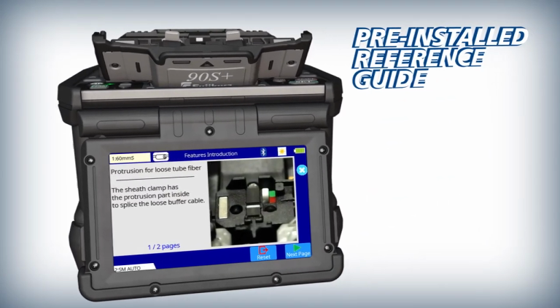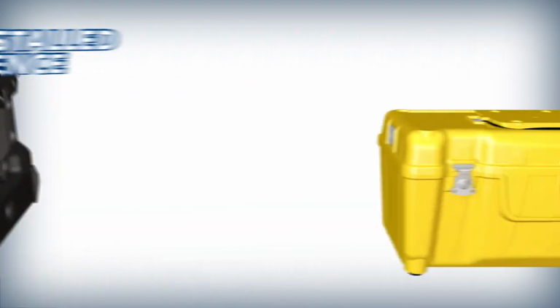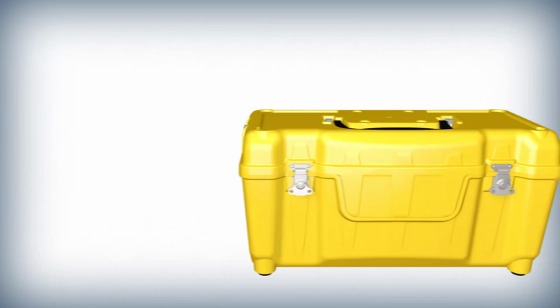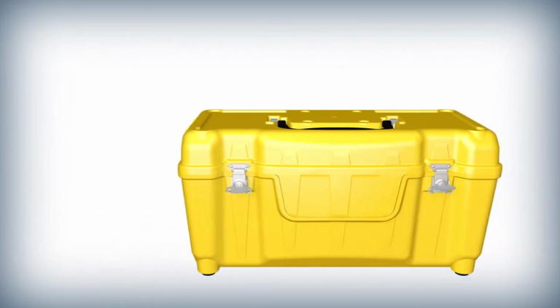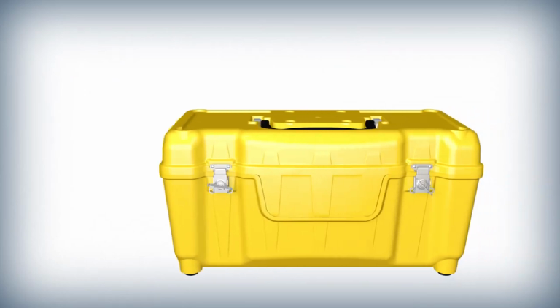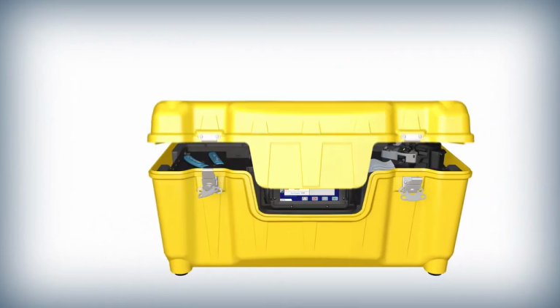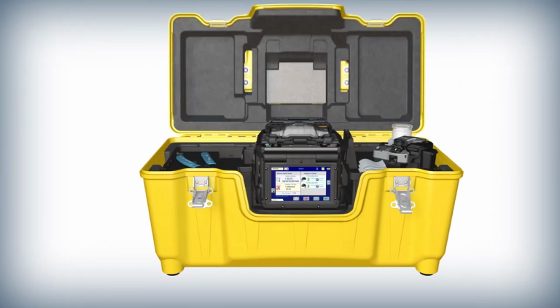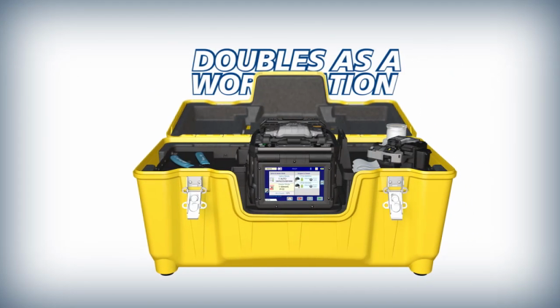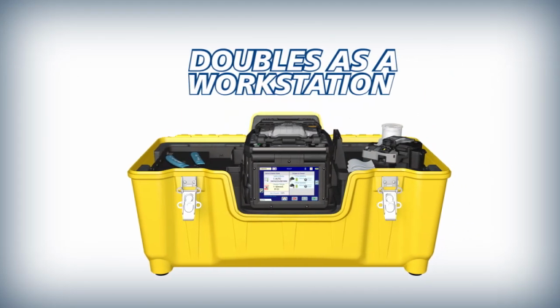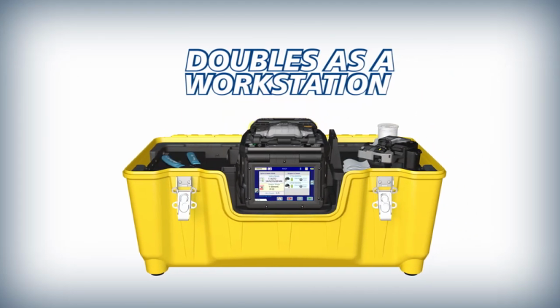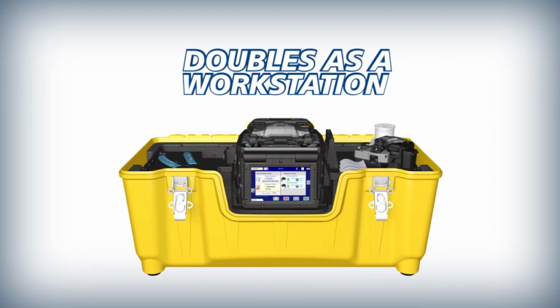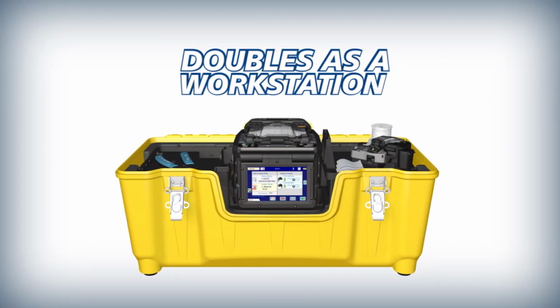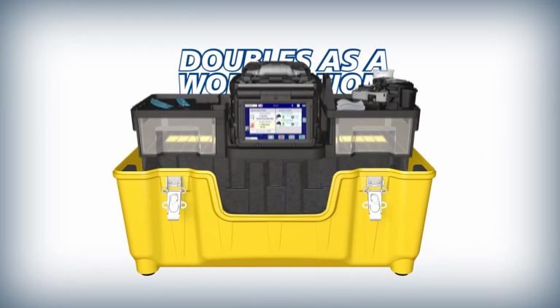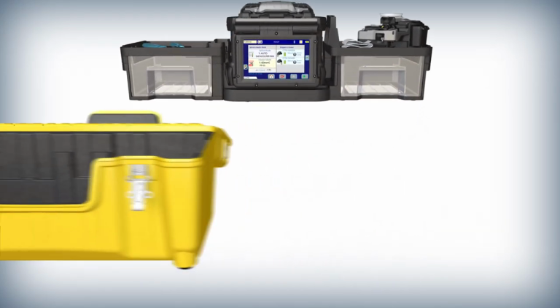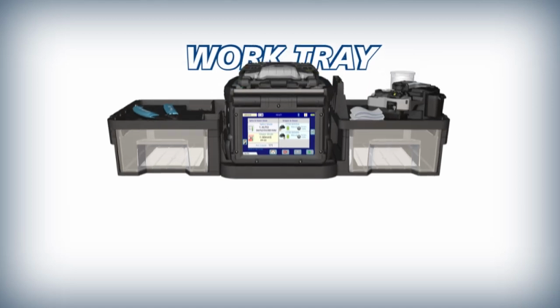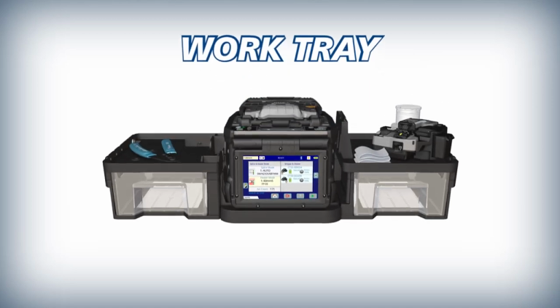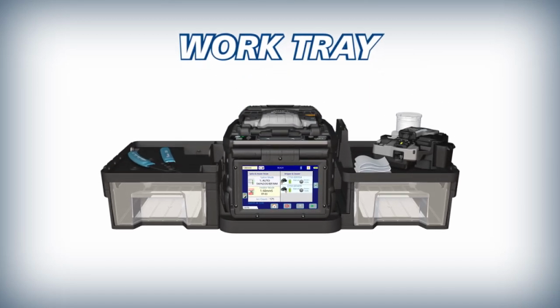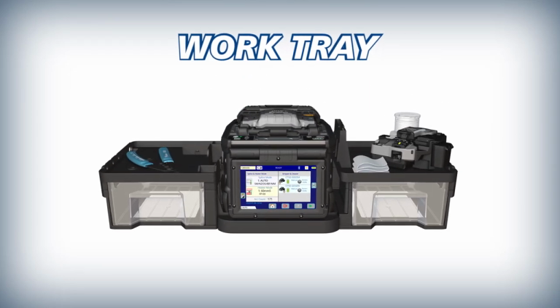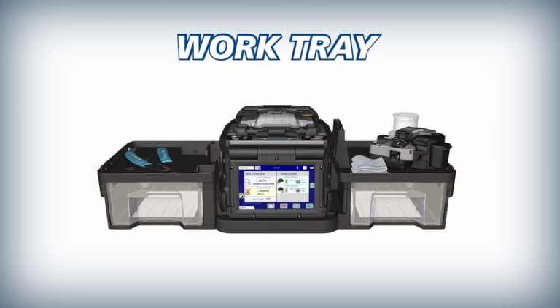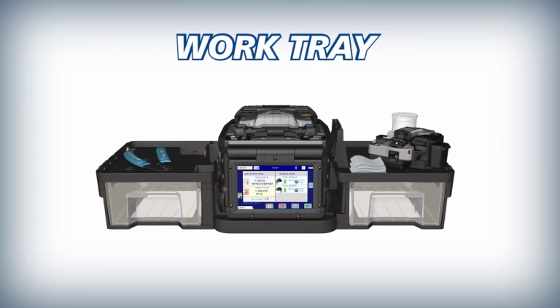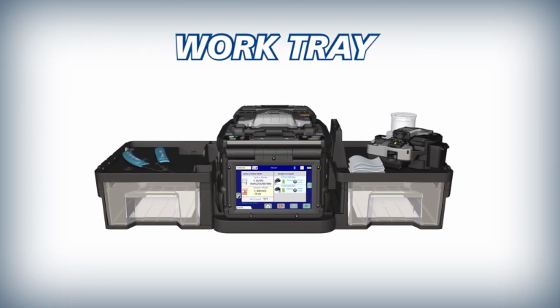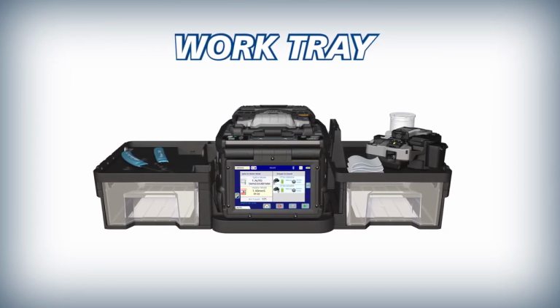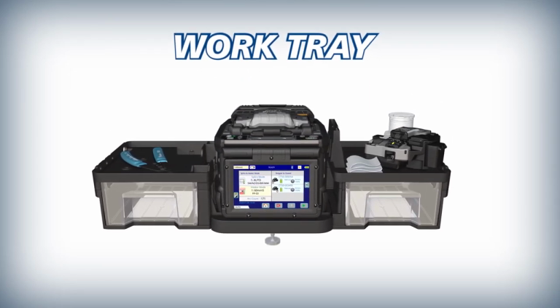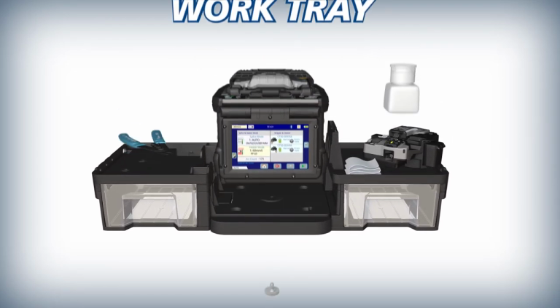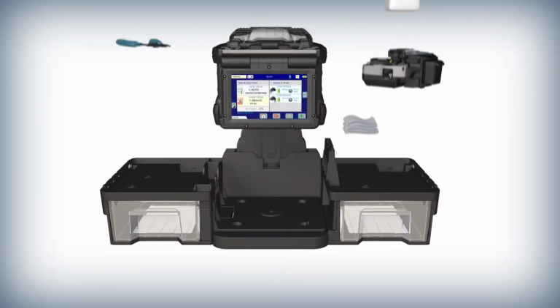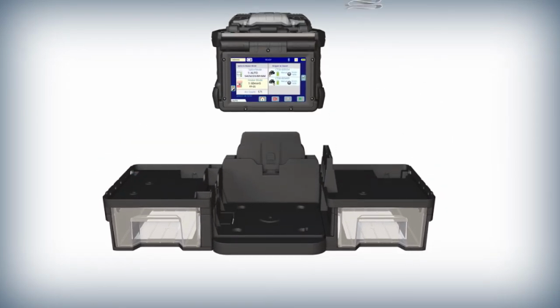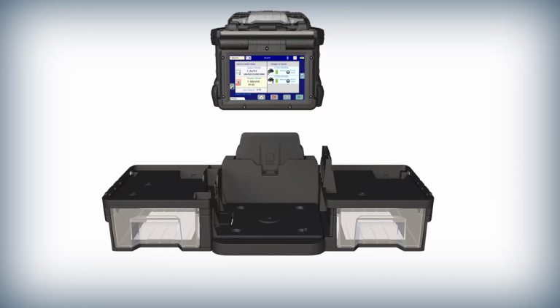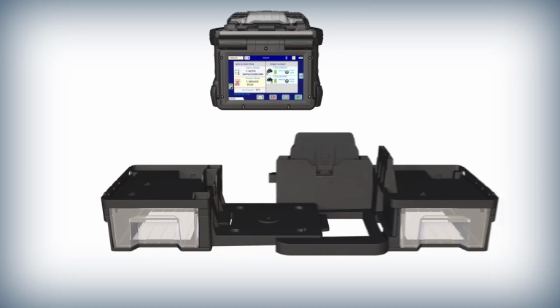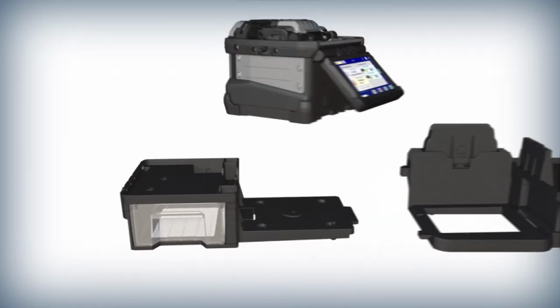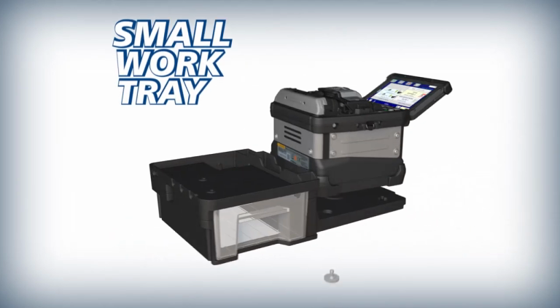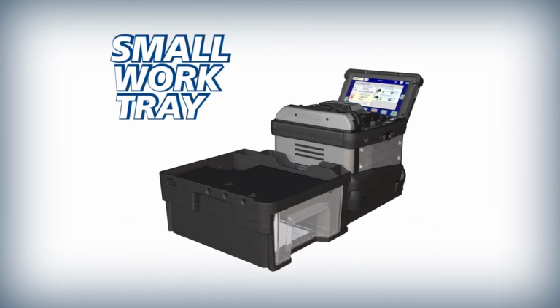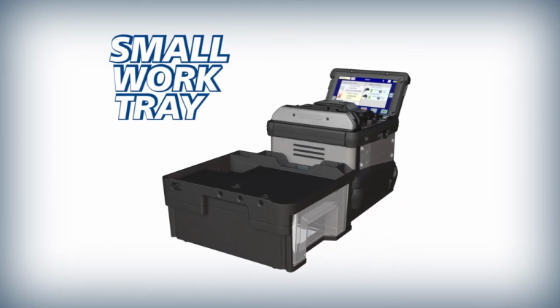The 90S Plus versatile carrying case doubles as a workstation. Its removable work tray makes working in challenging environments easier, and when needed, the work tray can separate to become an even more compact splicing work area.